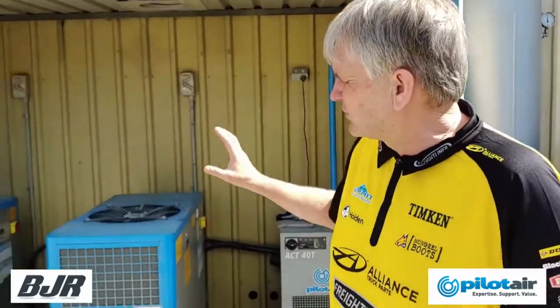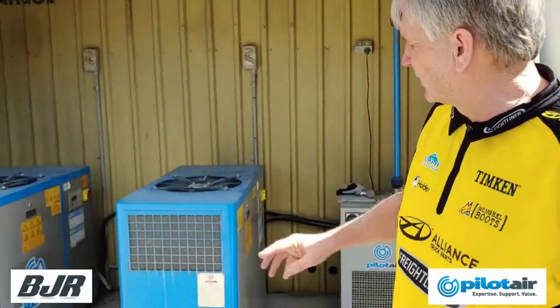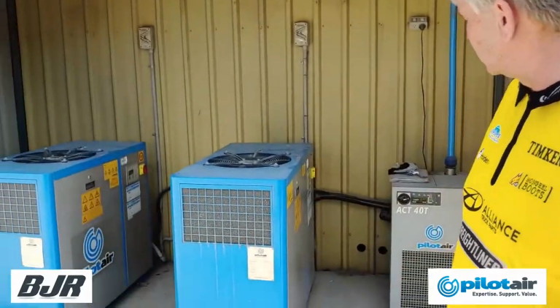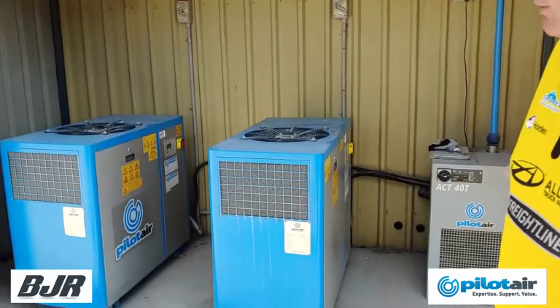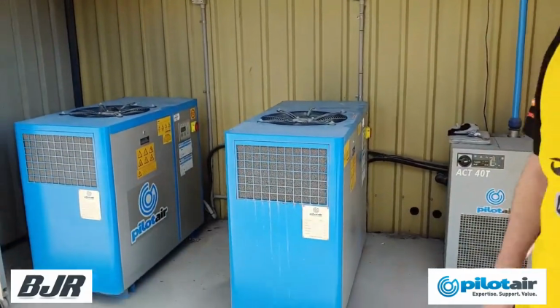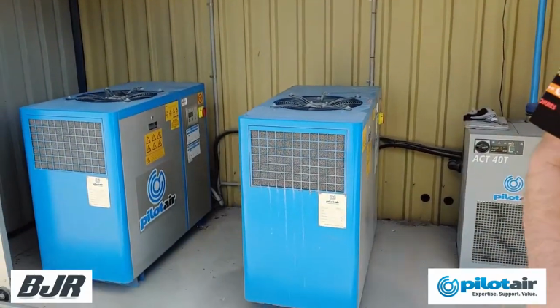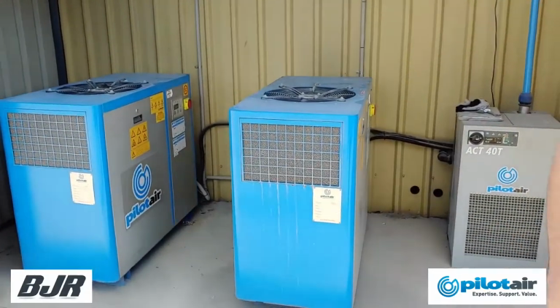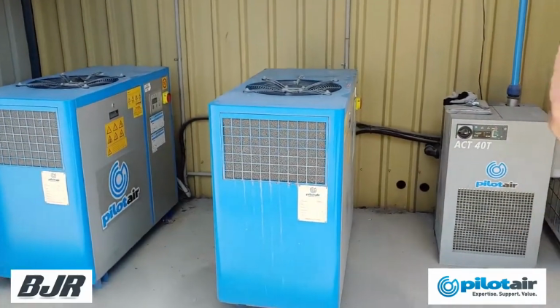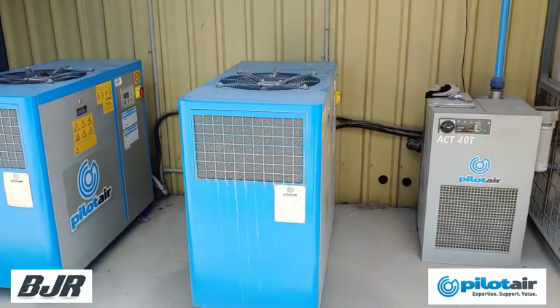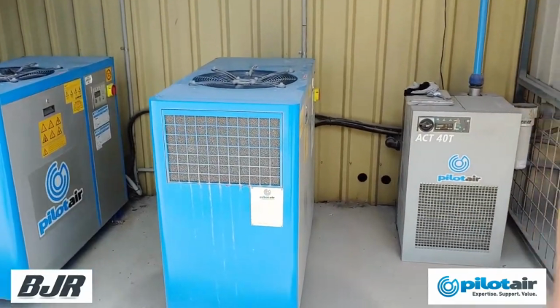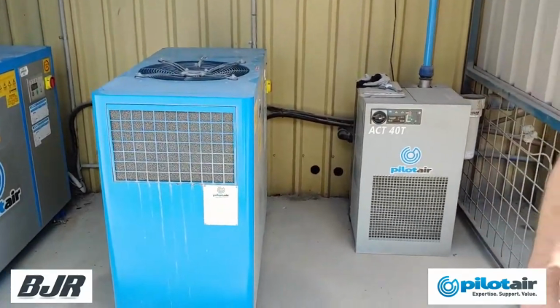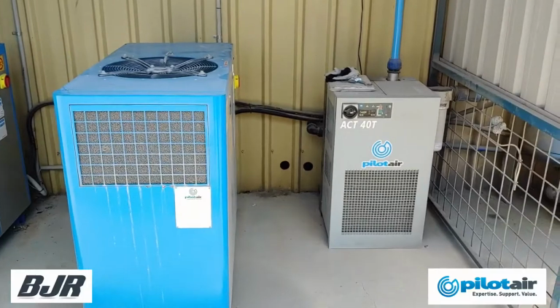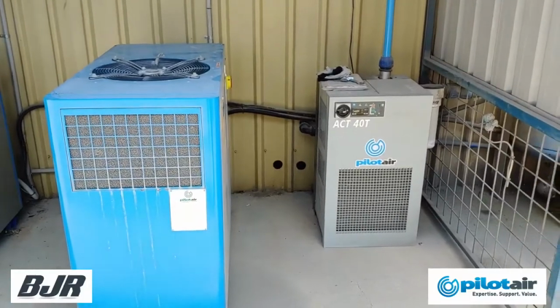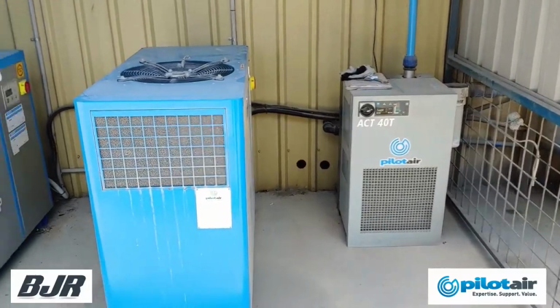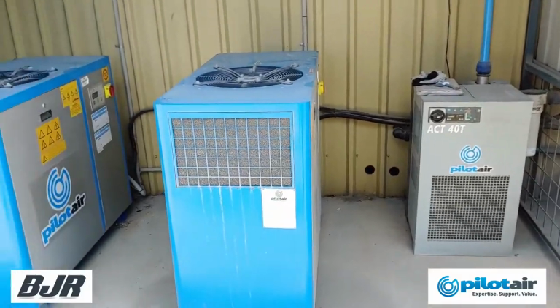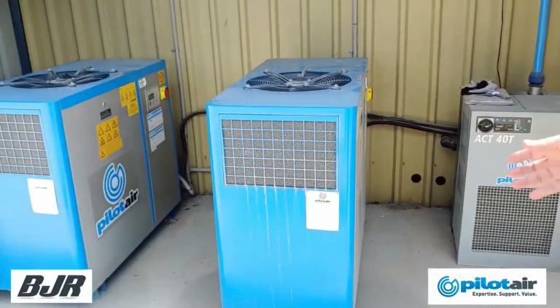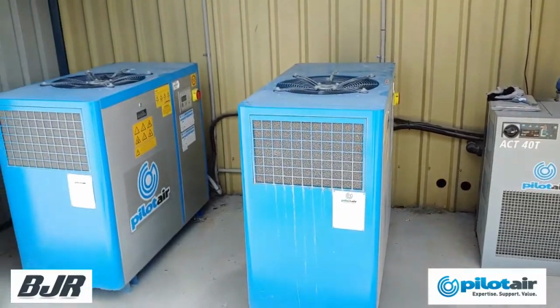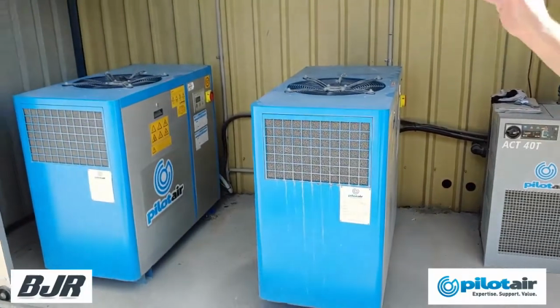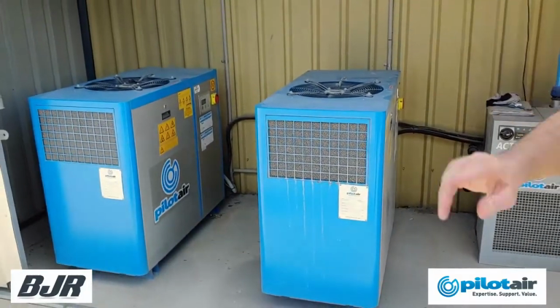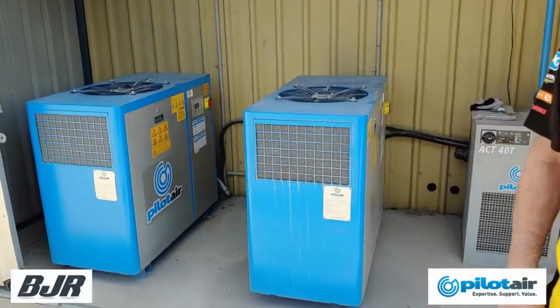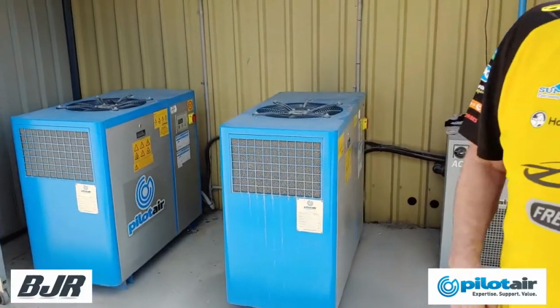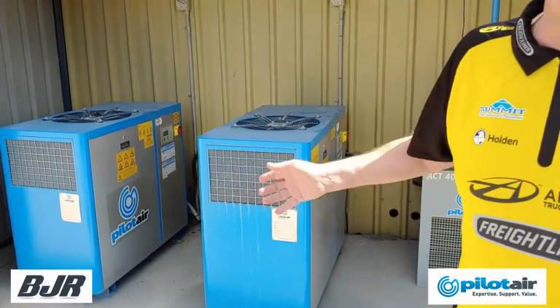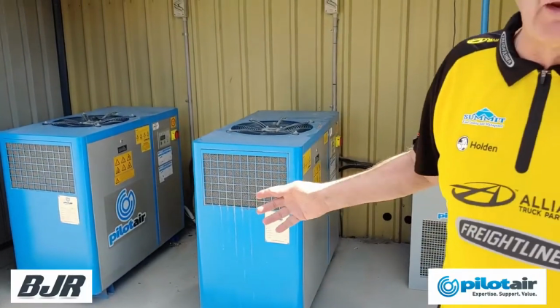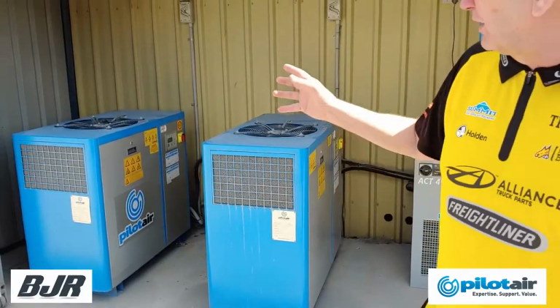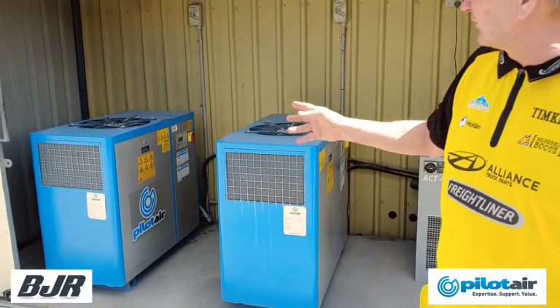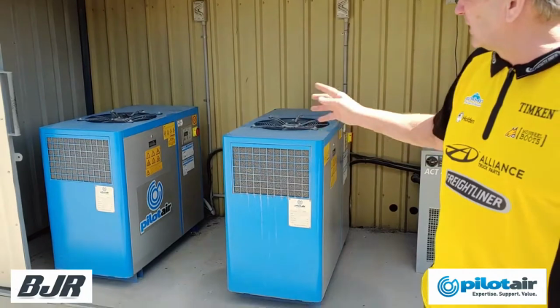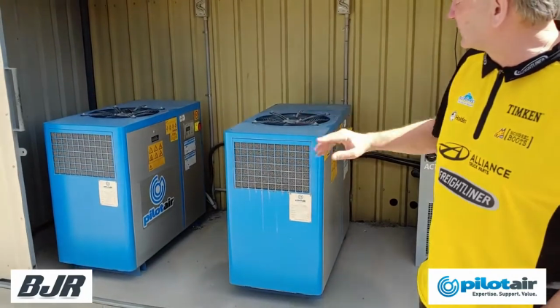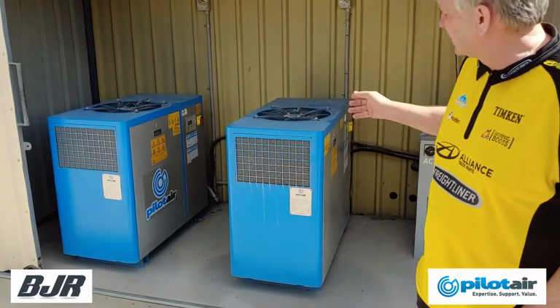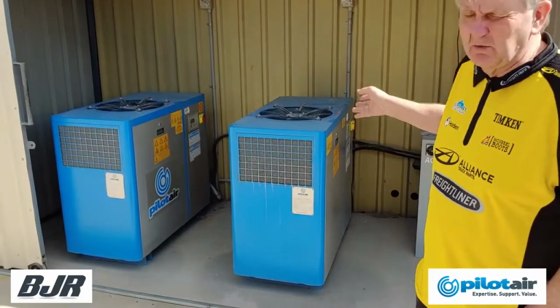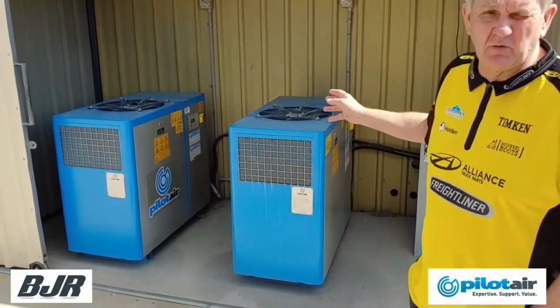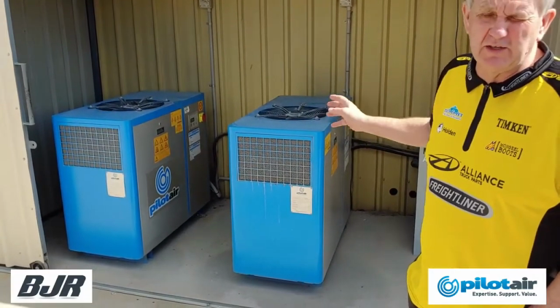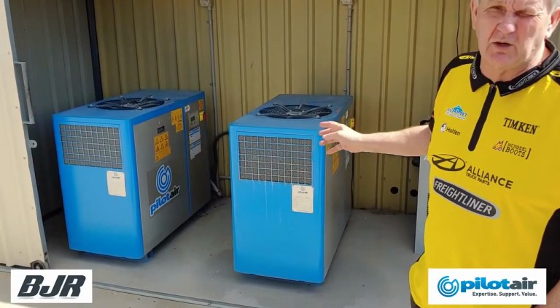We're having a terrible time in this environment with condensation in the pipelines. So Pilot Air came in — we have two compressors, we have a filter dryer to get all the moisture out of the lines, and it works very, very well. These two compressors work as one: one runs for a while and it stops, the other one runs for a while and it stops.